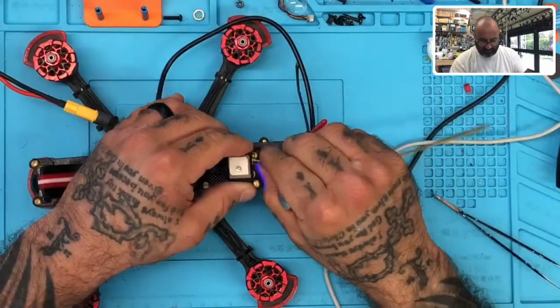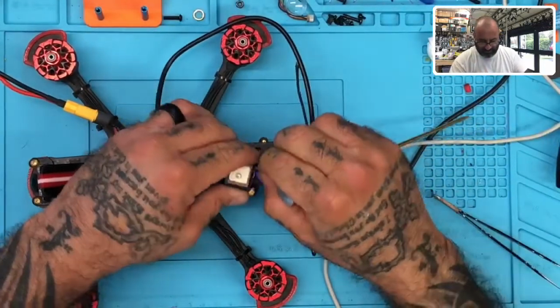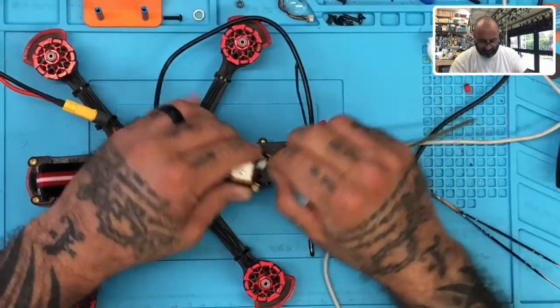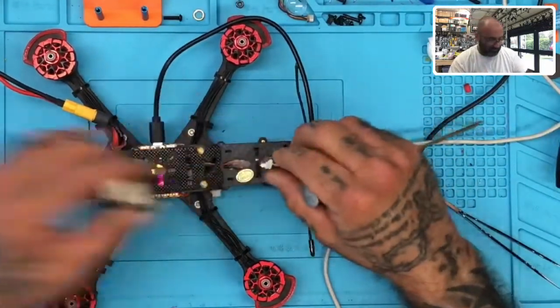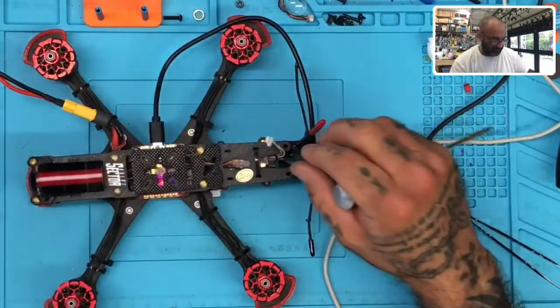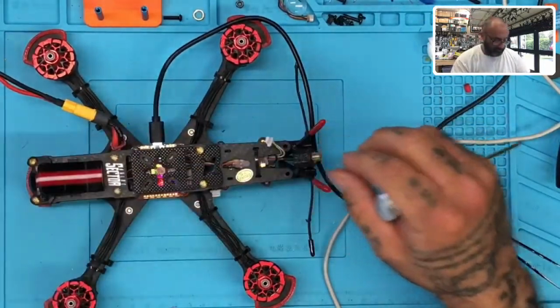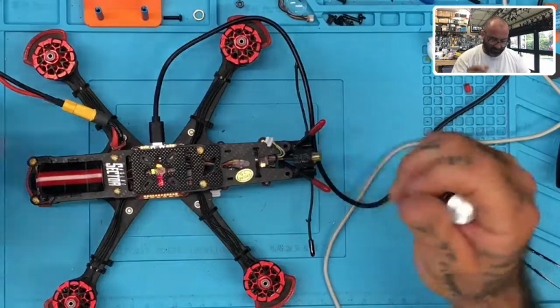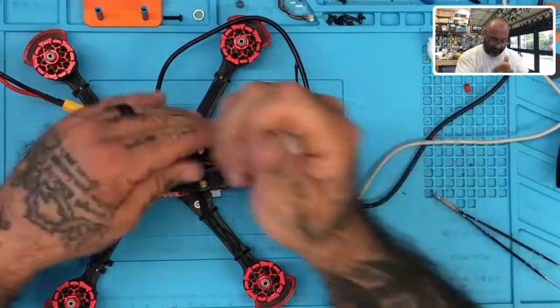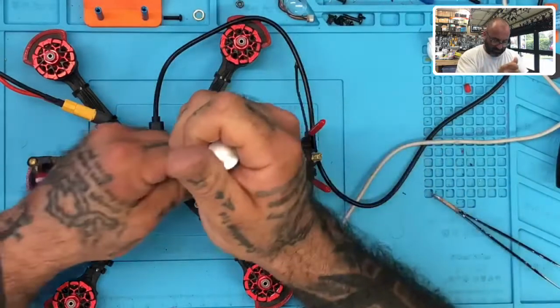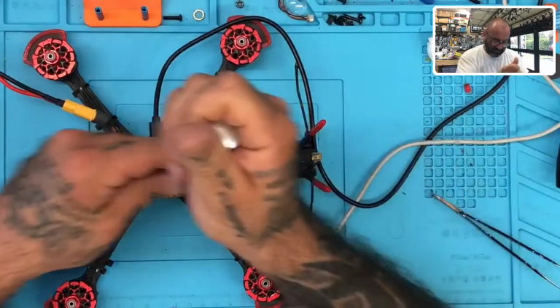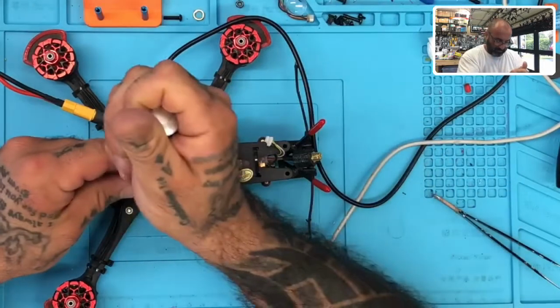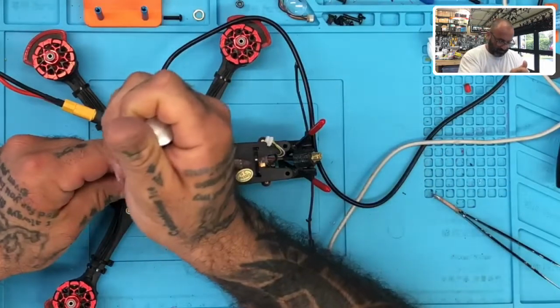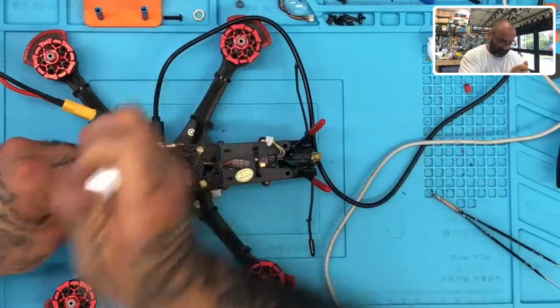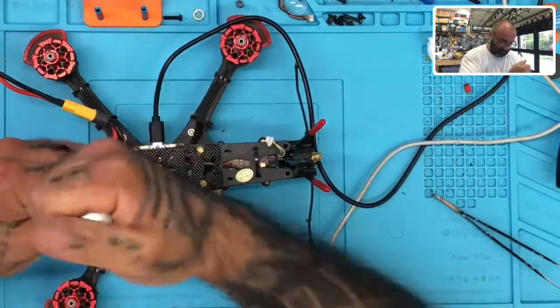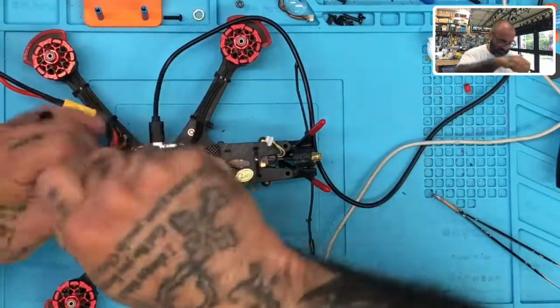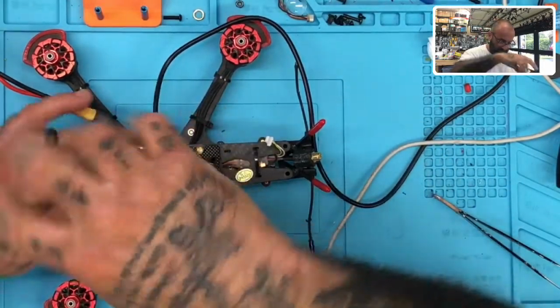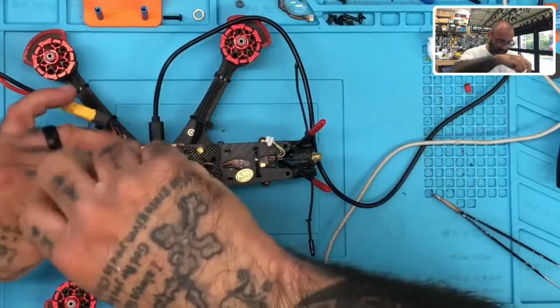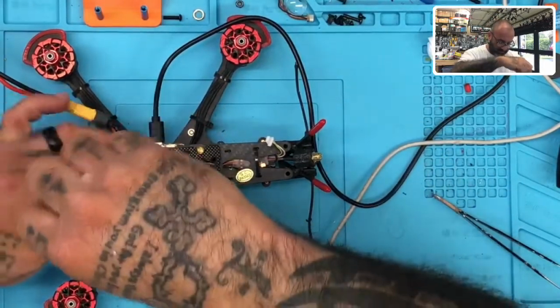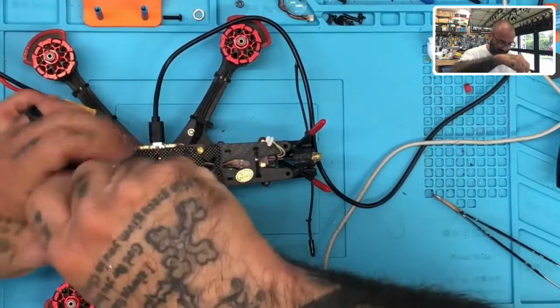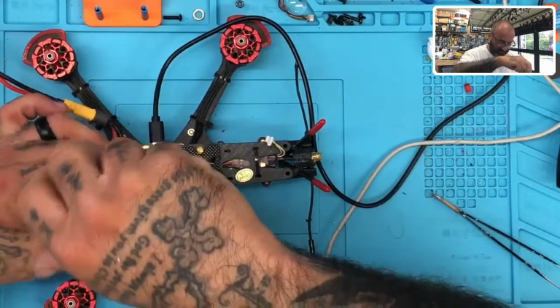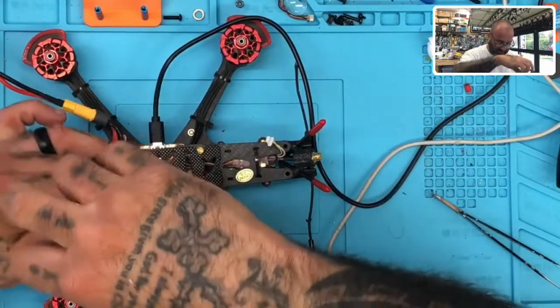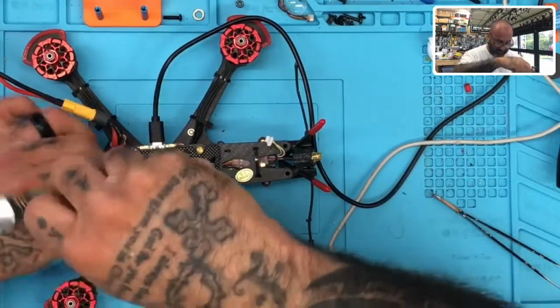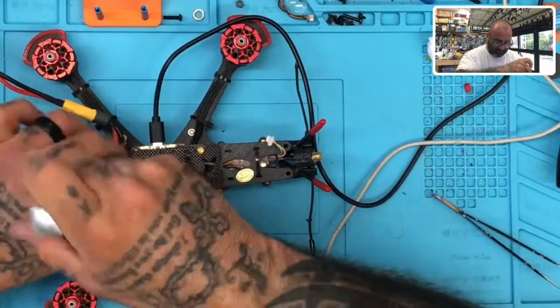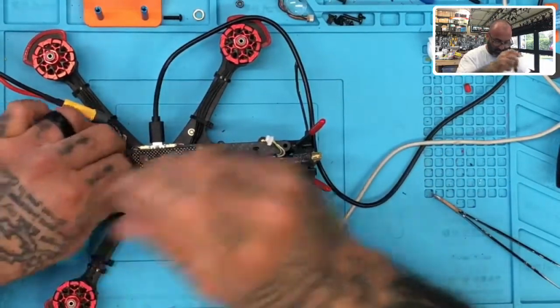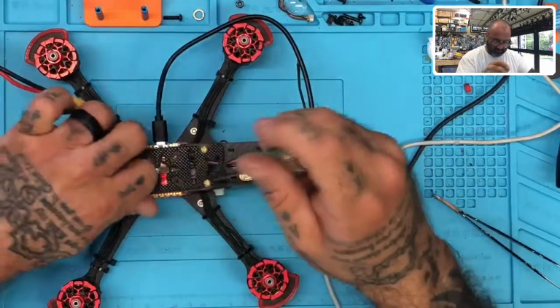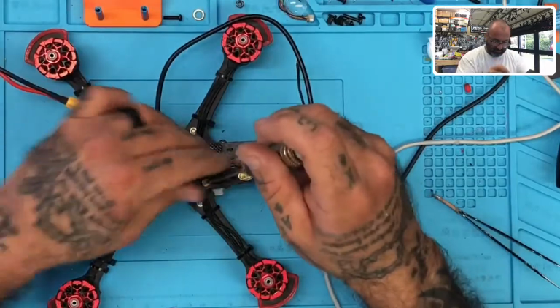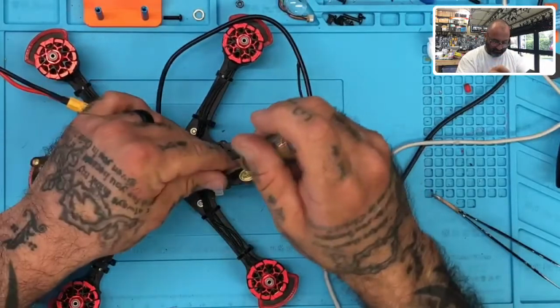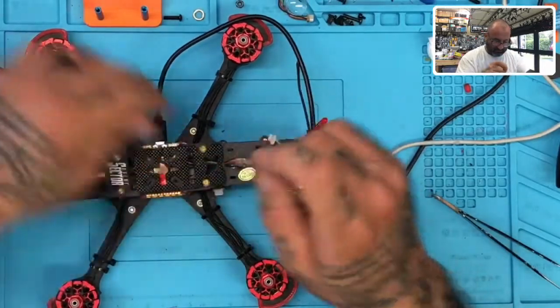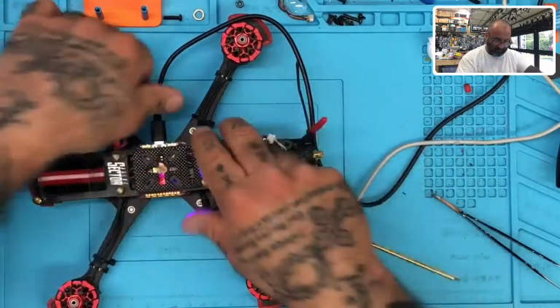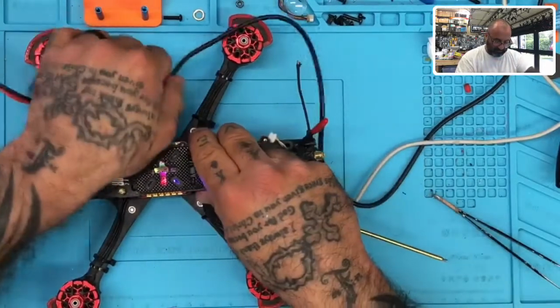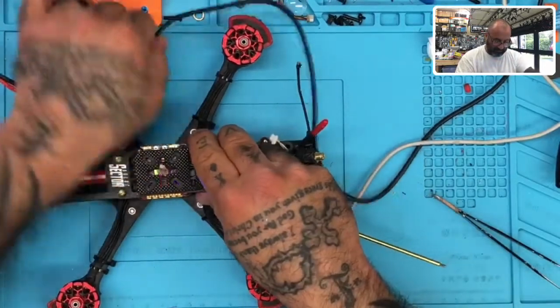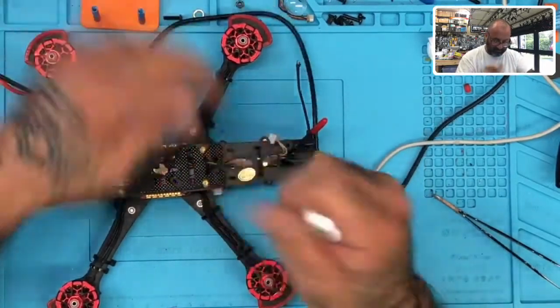Let's get the GPS off and leave that aside. We'll proceed to take the rest of this thing apart. This frame's a pain to take apart. Let's get this off too.